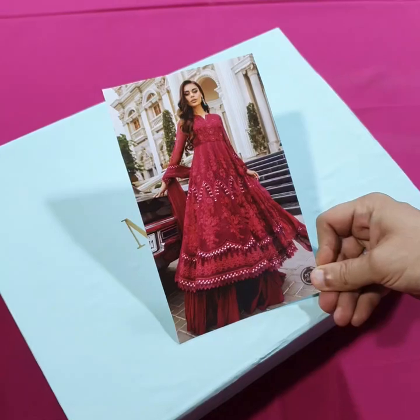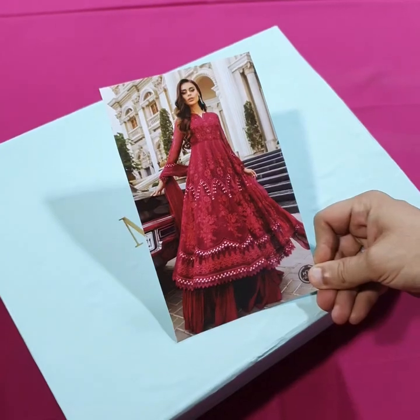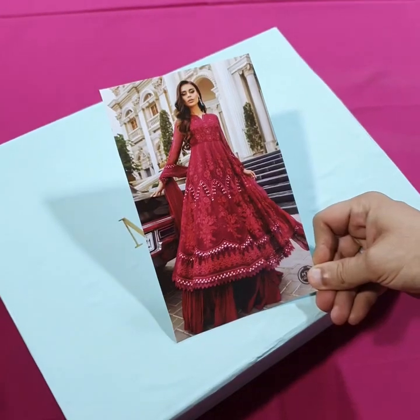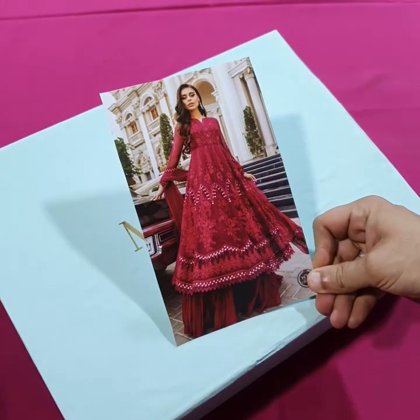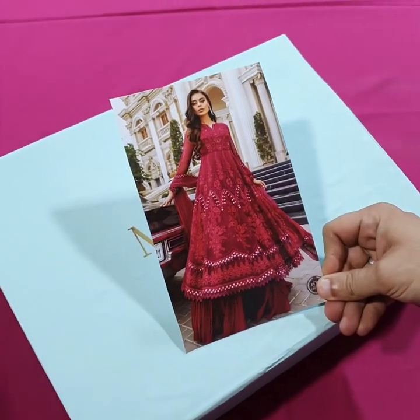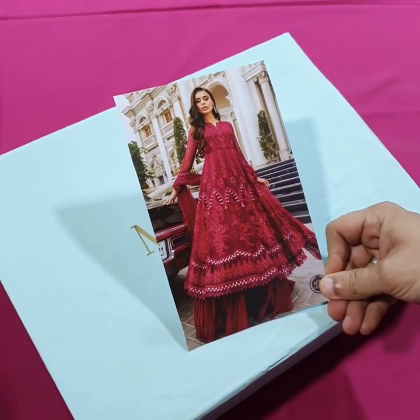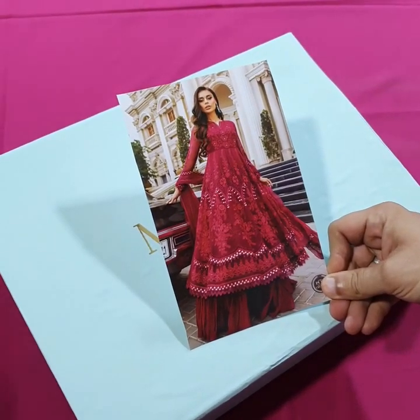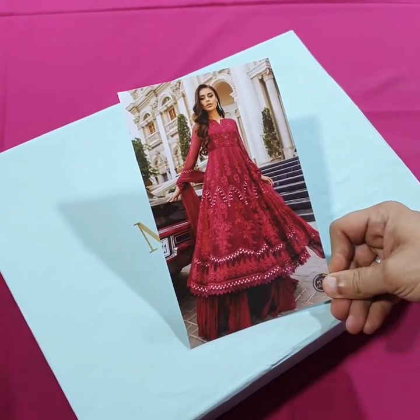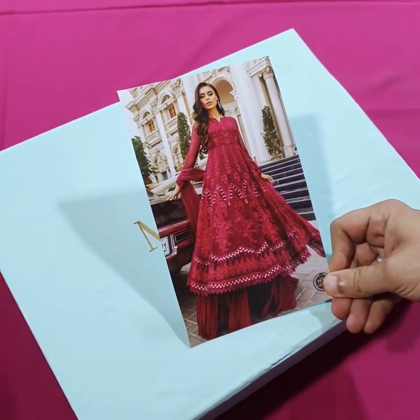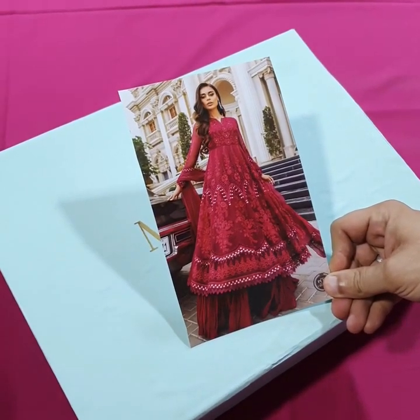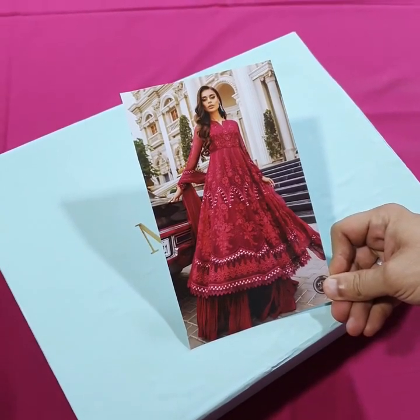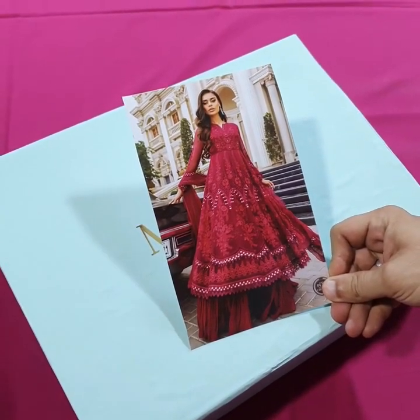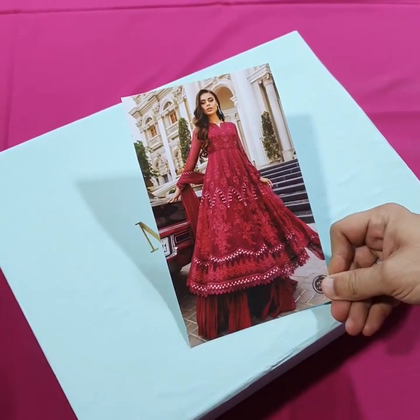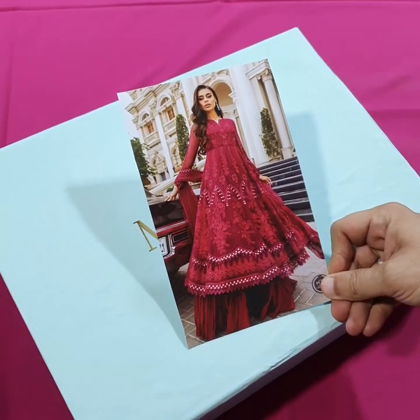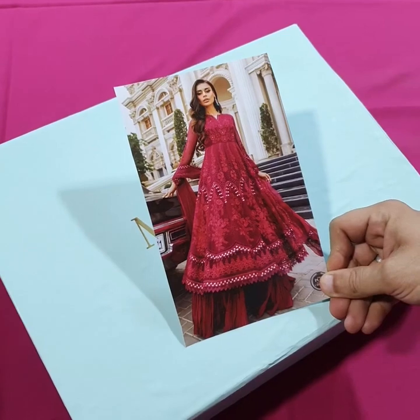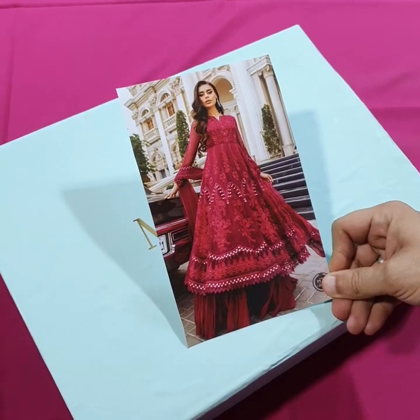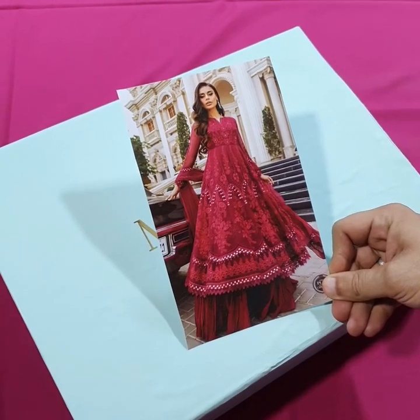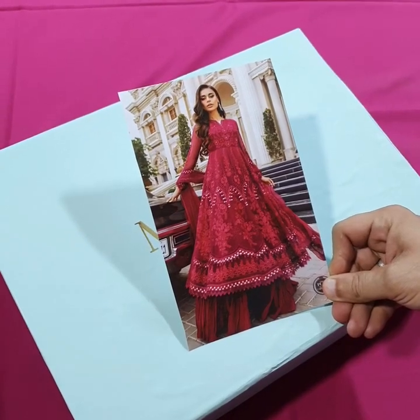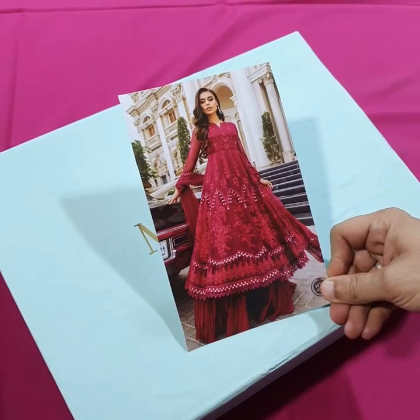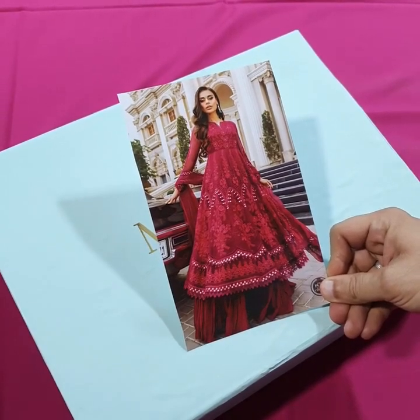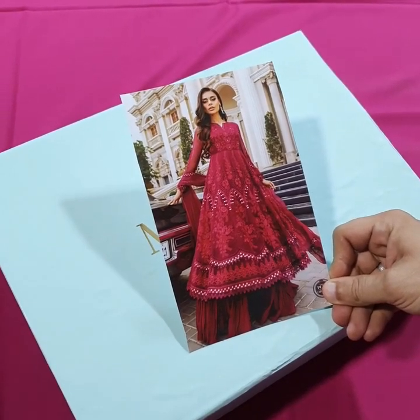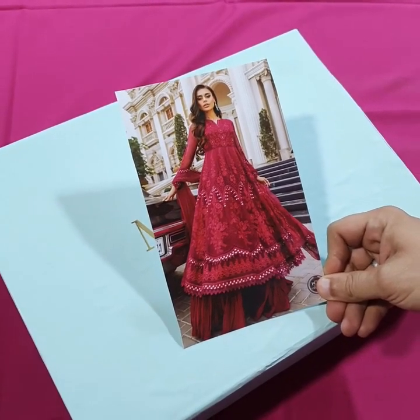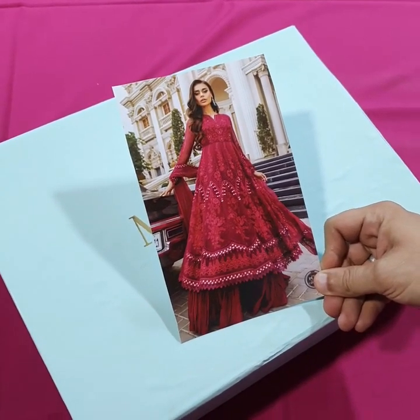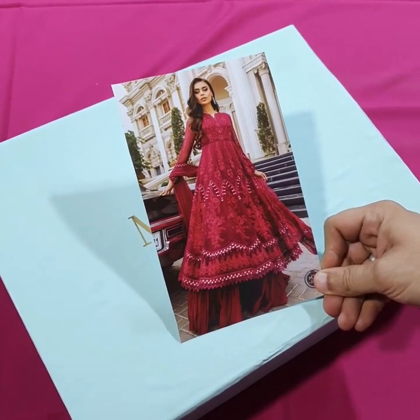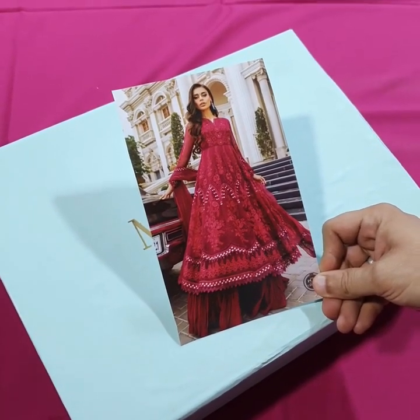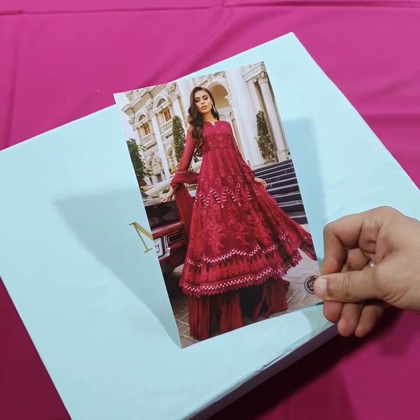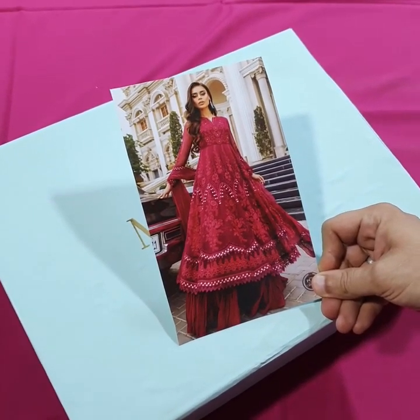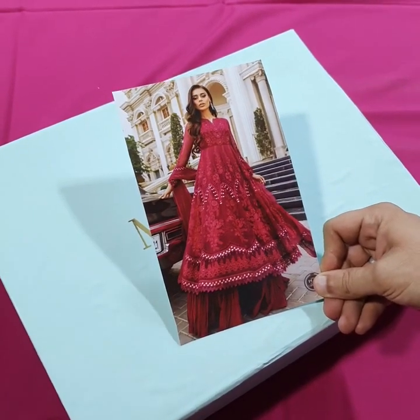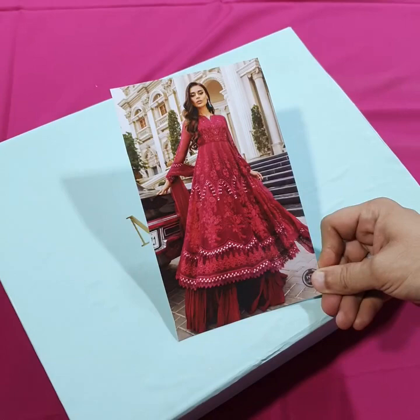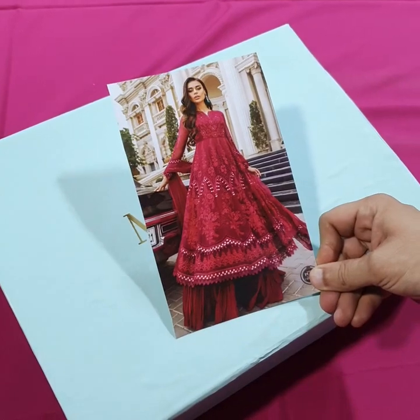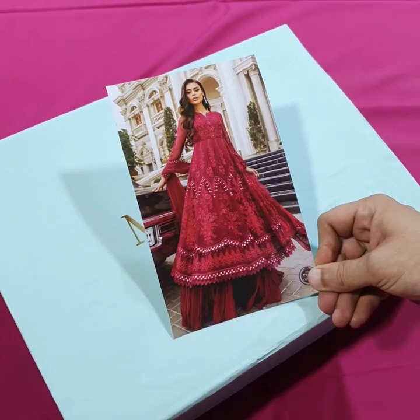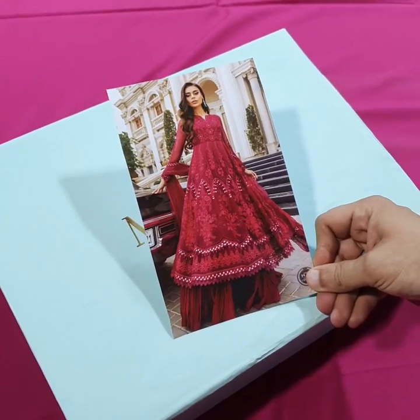In the name of Allah, welcome. We are Maria B. Luxury Shifon Collection which has been launched 10-15 days ago. We are launching its last article.